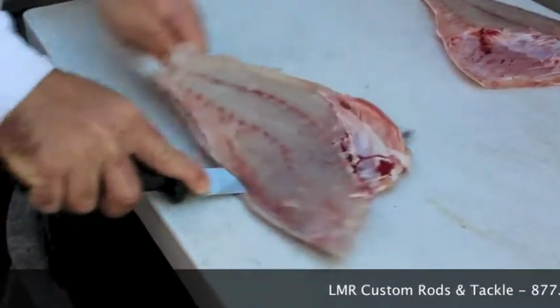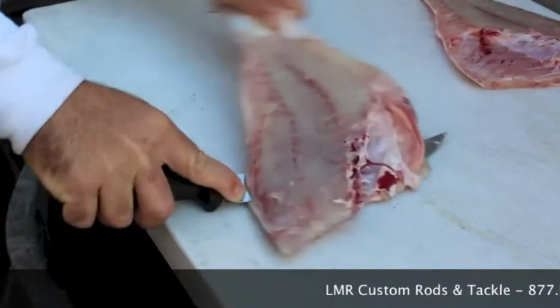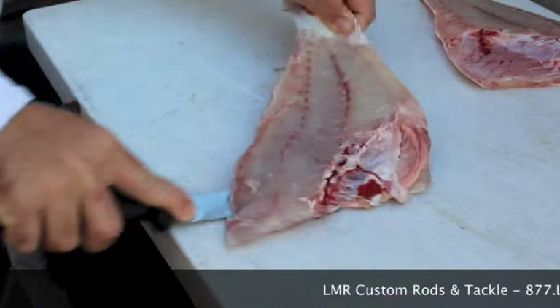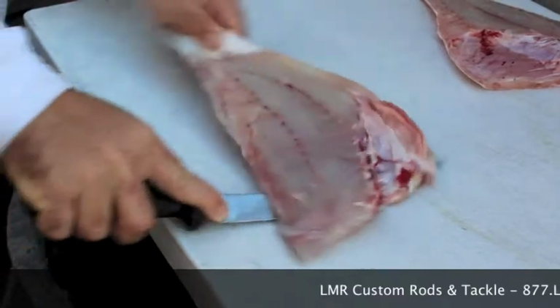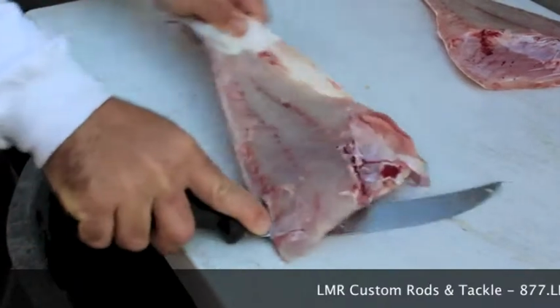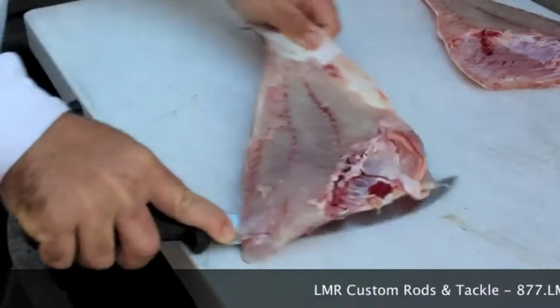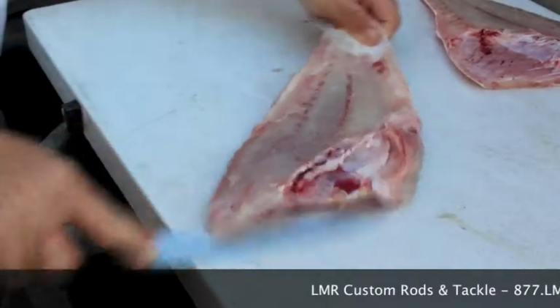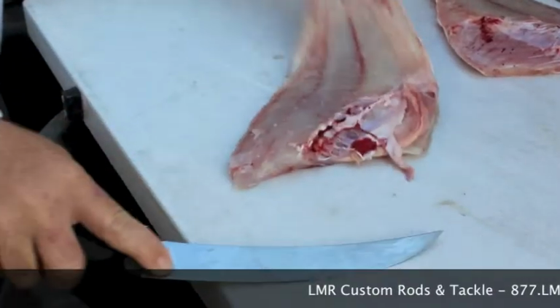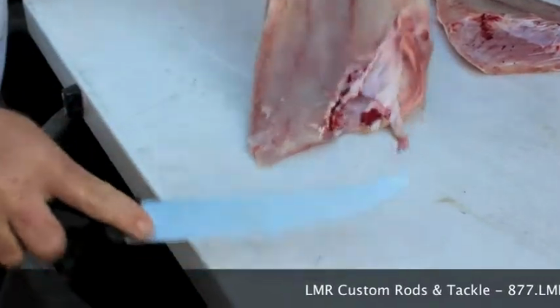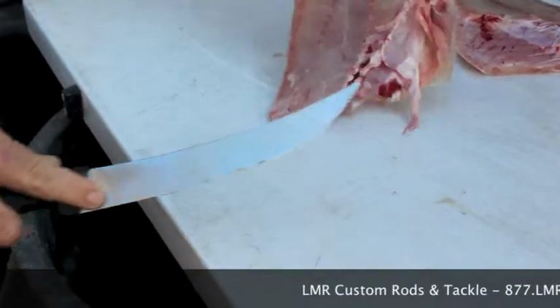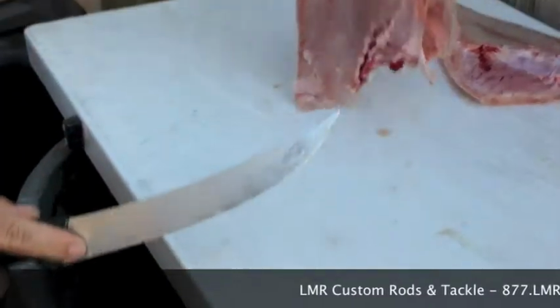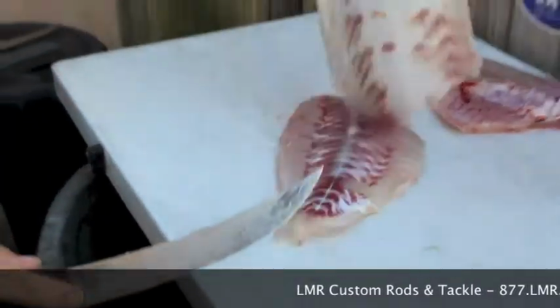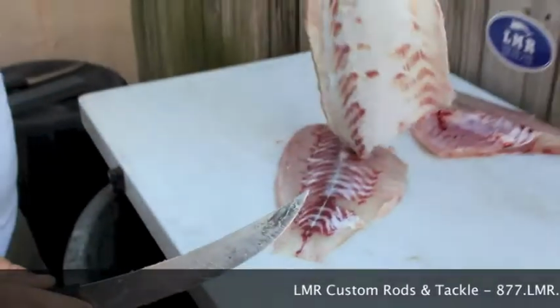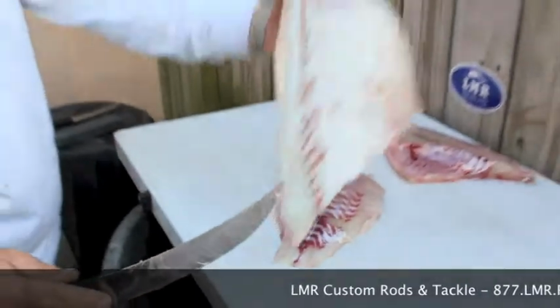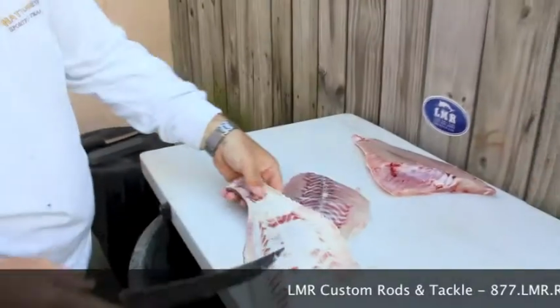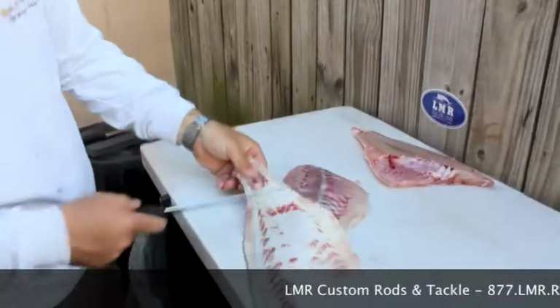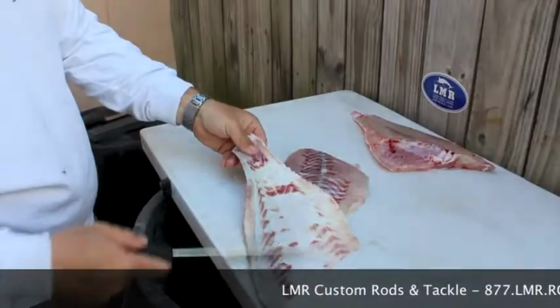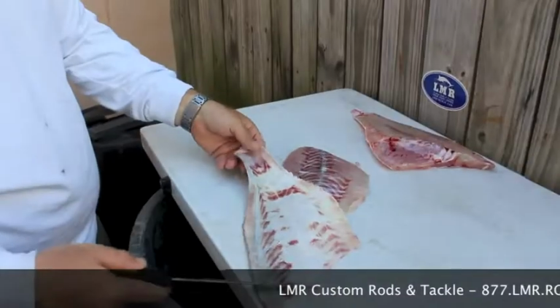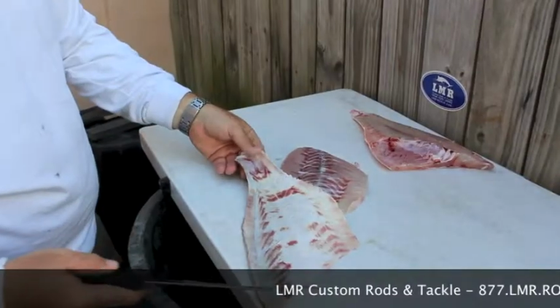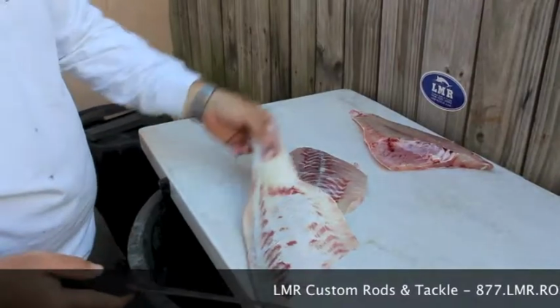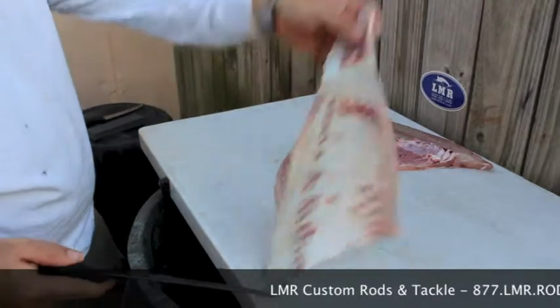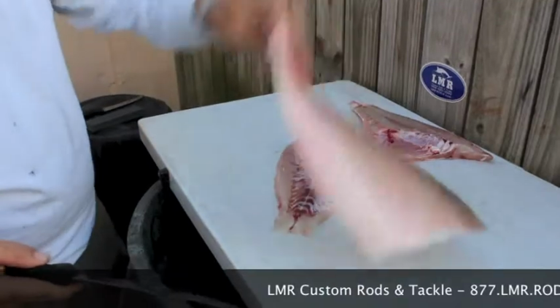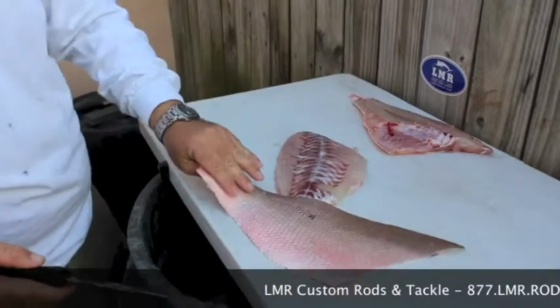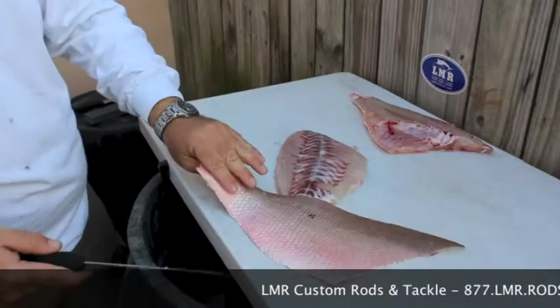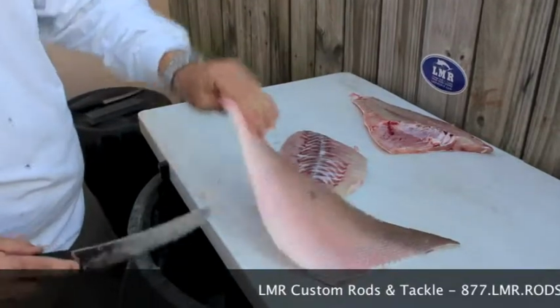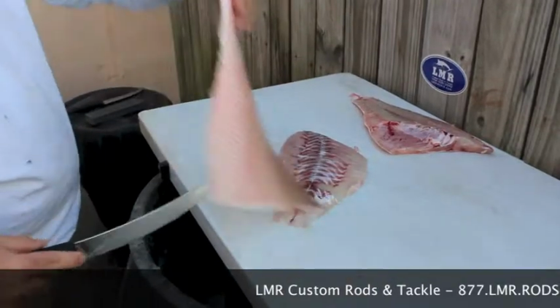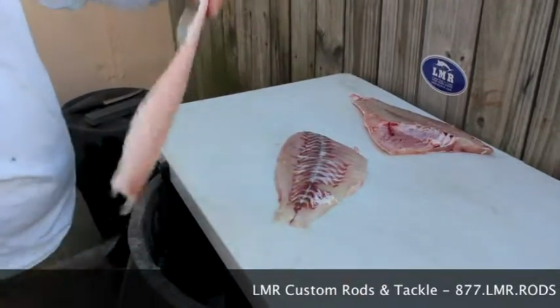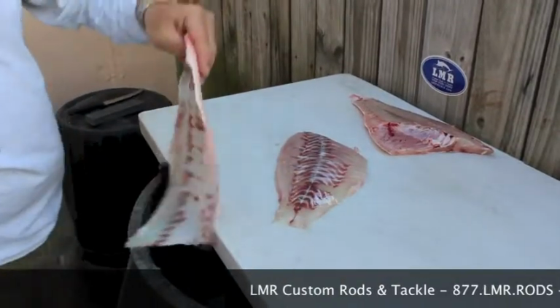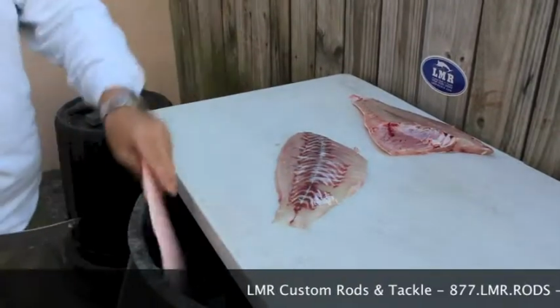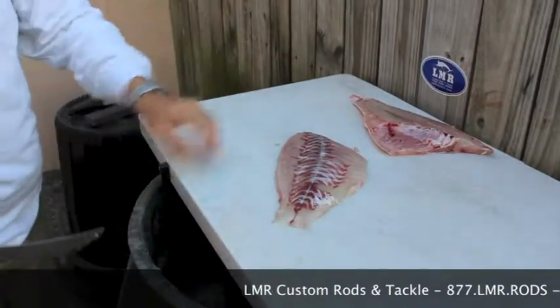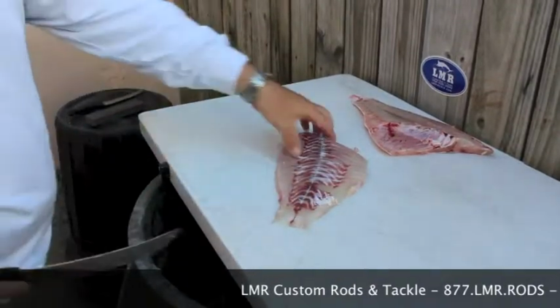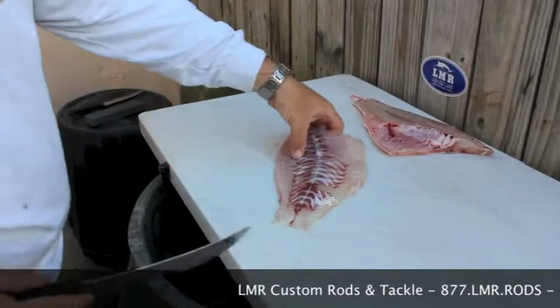Working it back and forth, taking the meat off — none left on the skin. Skin is fully removed; dispose of.